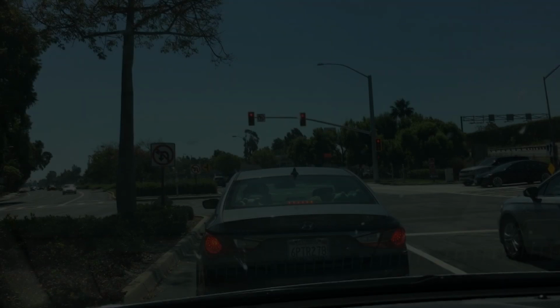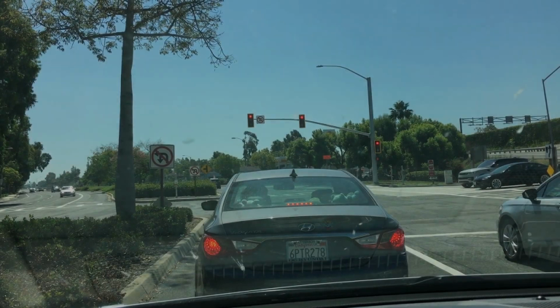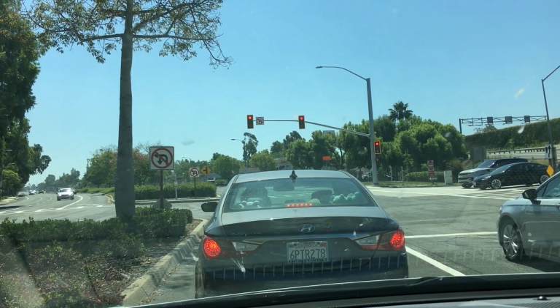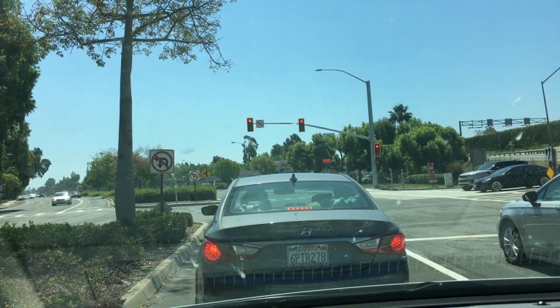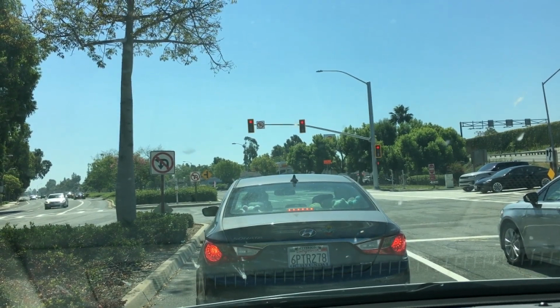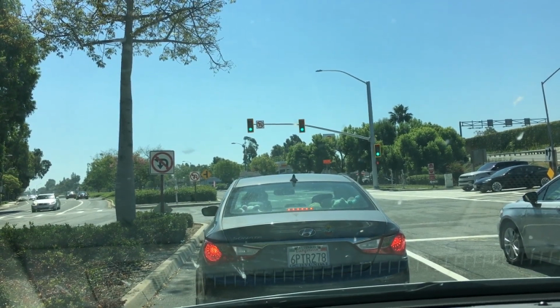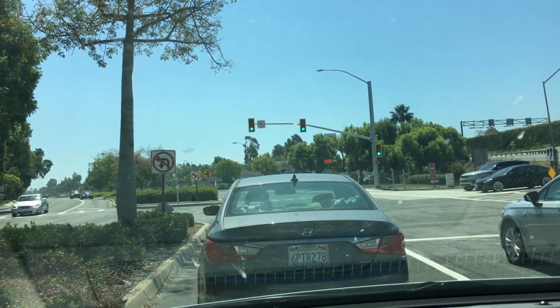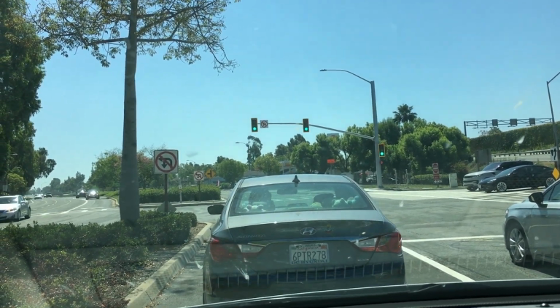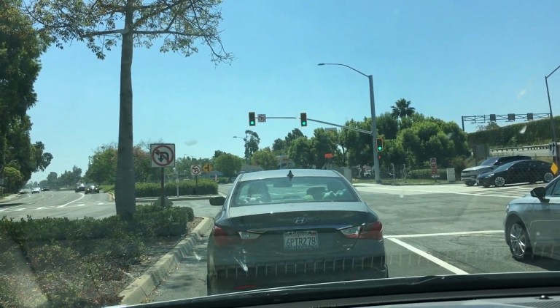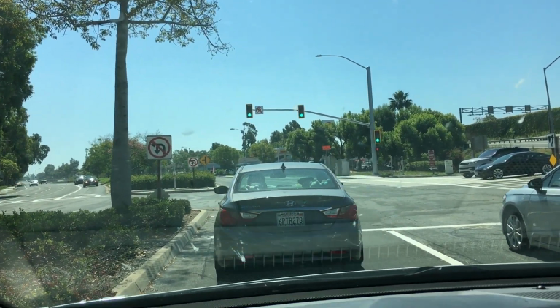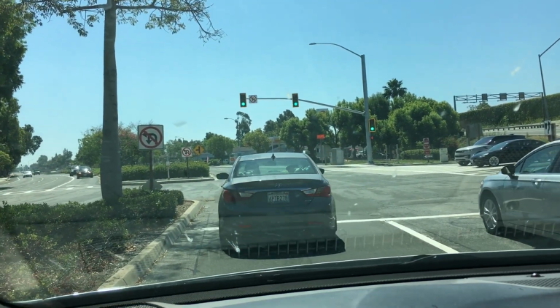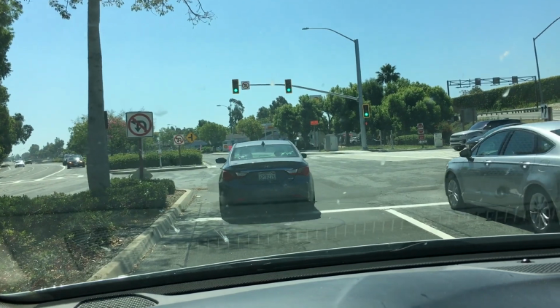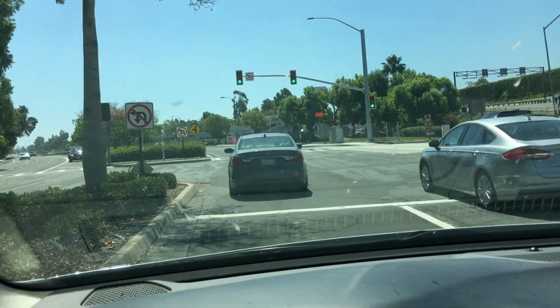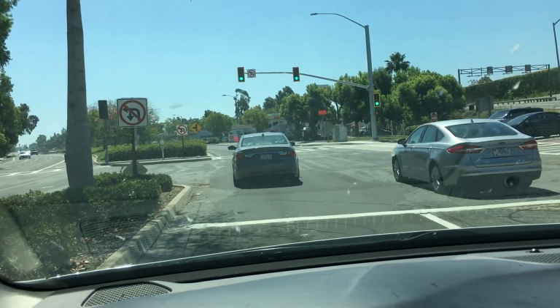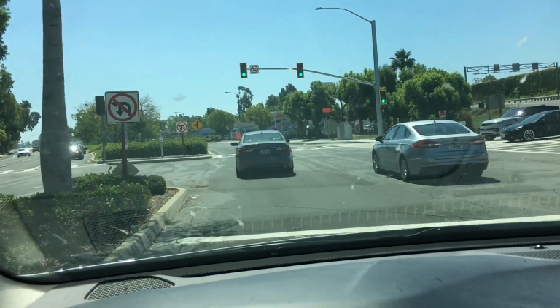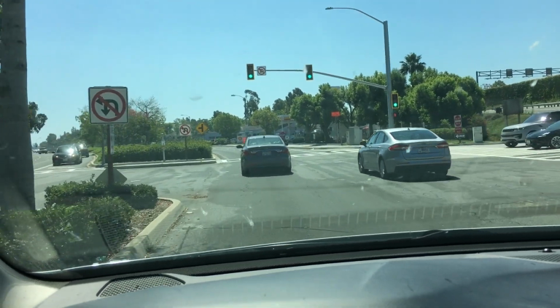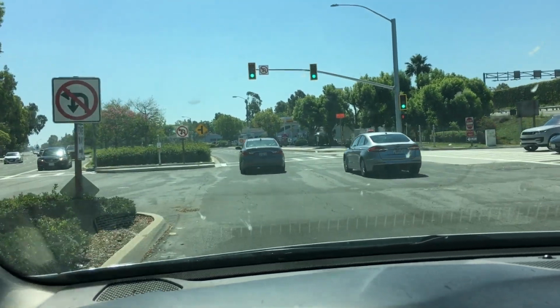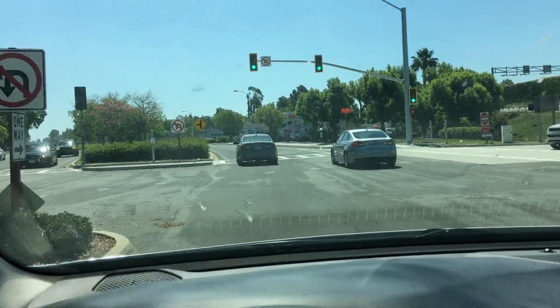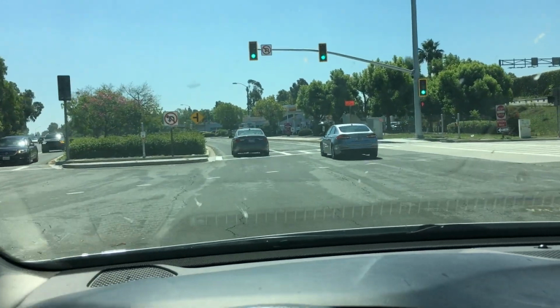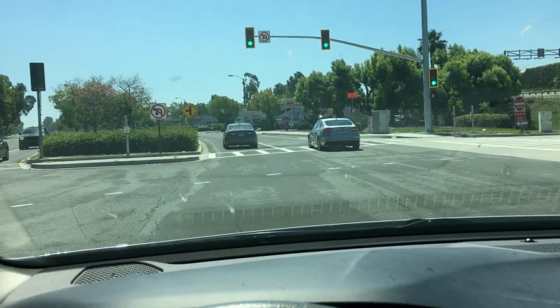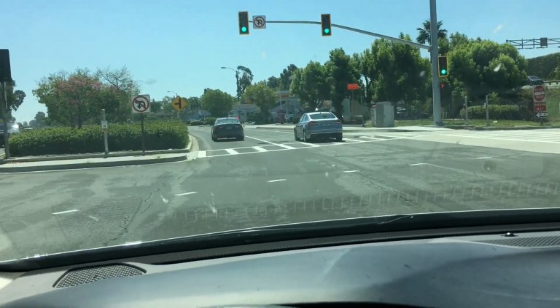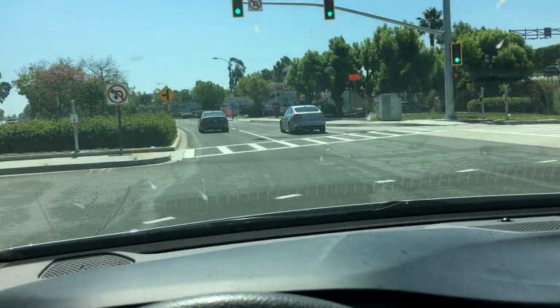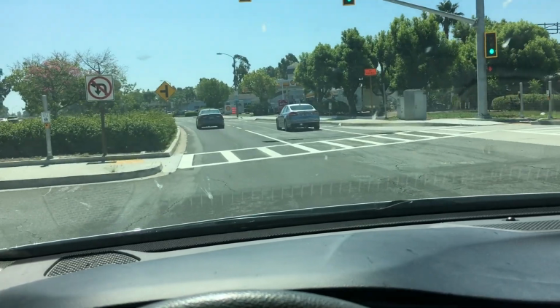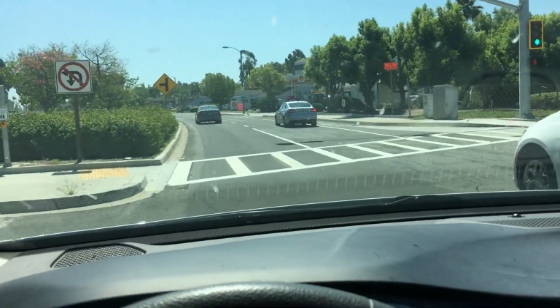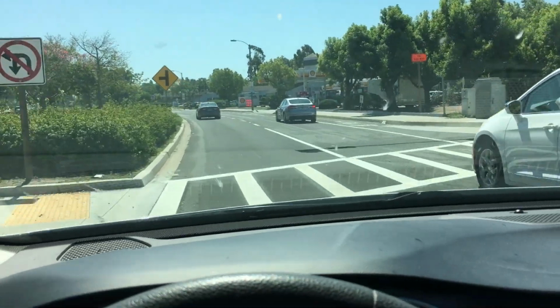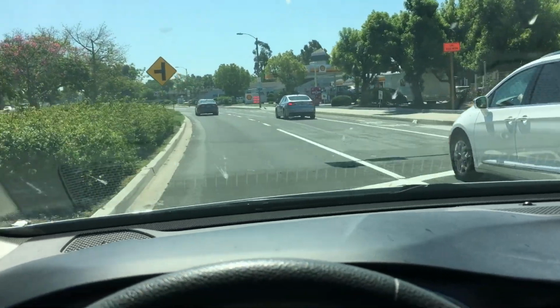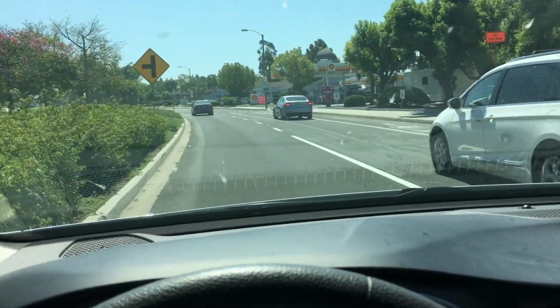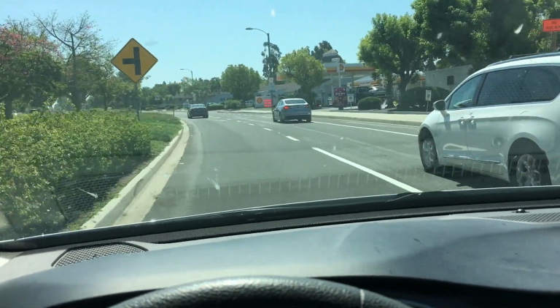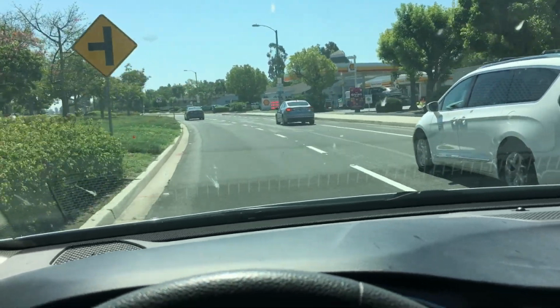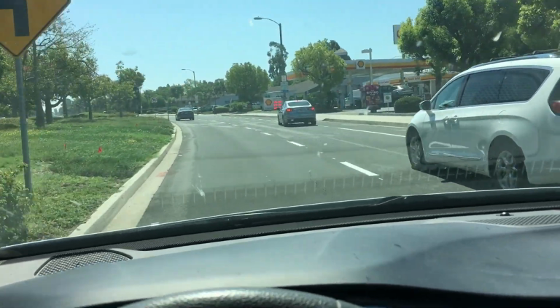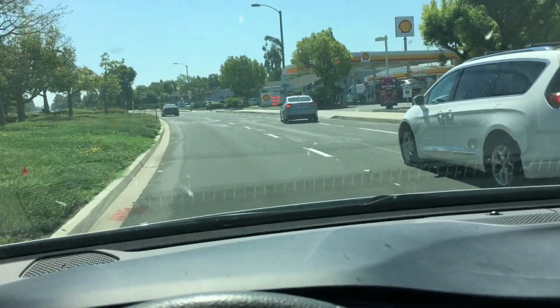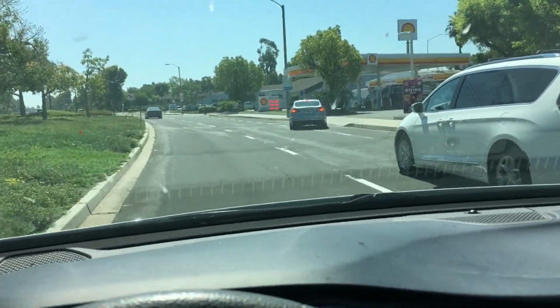All right, EnviroHack video number two. This one is about how you drive. A lot of people, I notice, they floor it everywhere they go — they floor it when the light turns green and they floor it all the way to the red light.